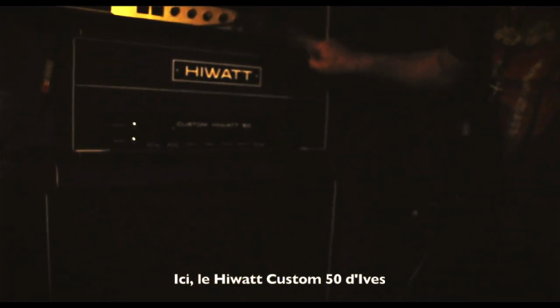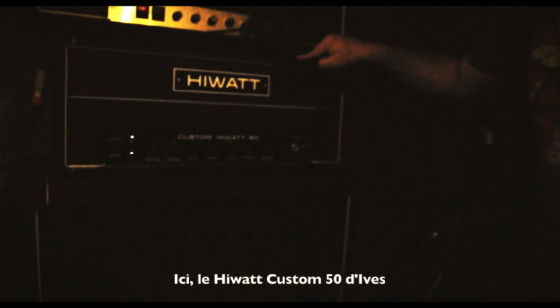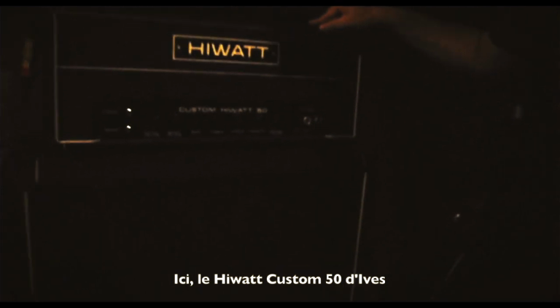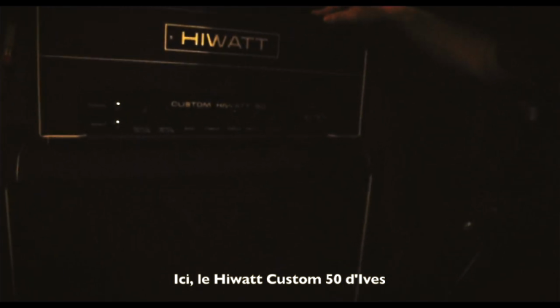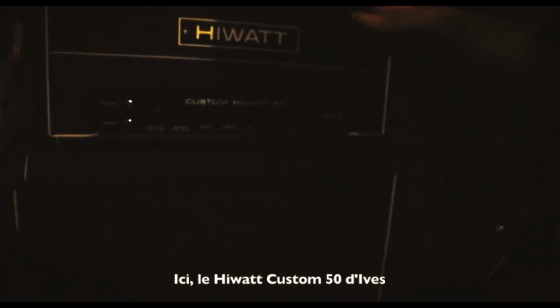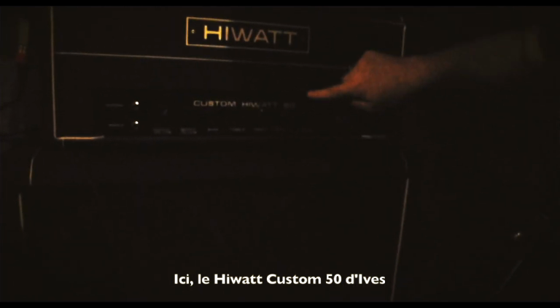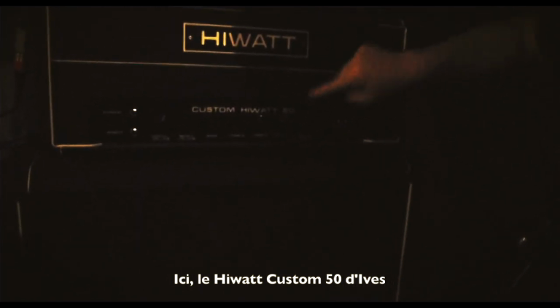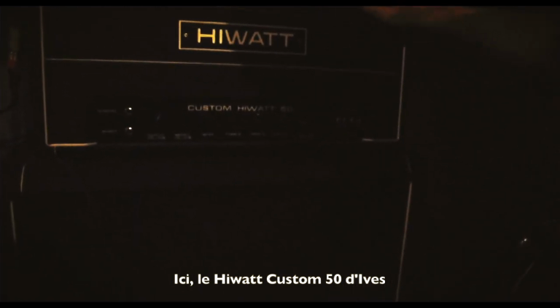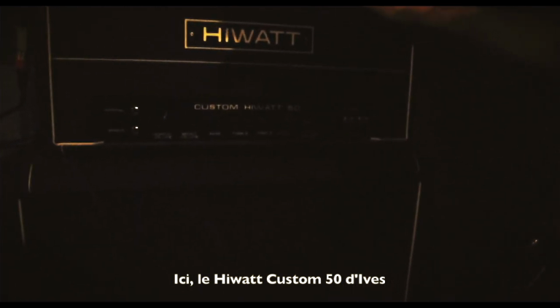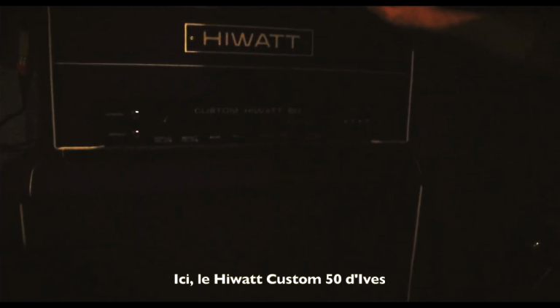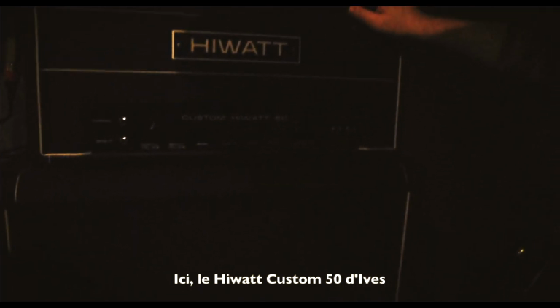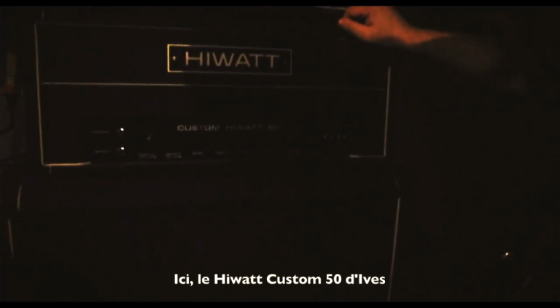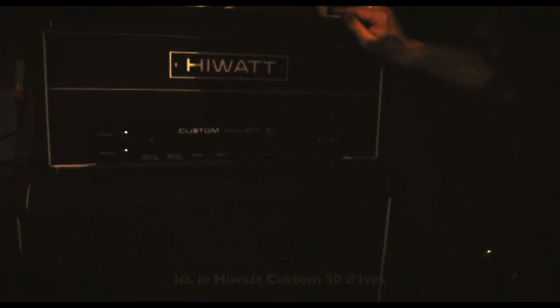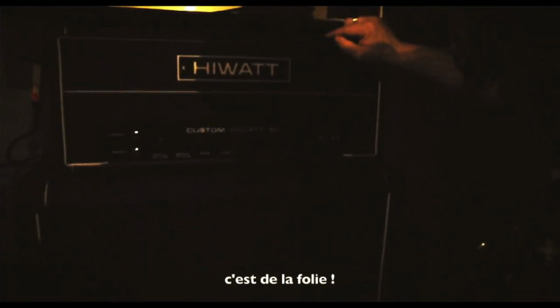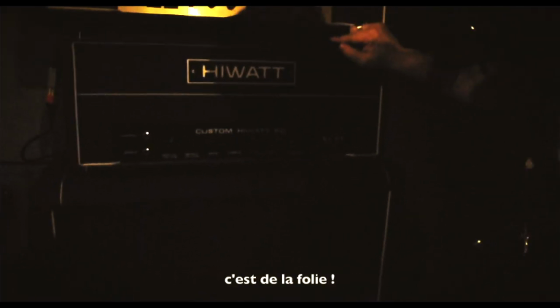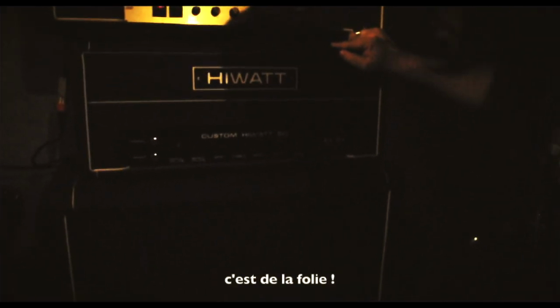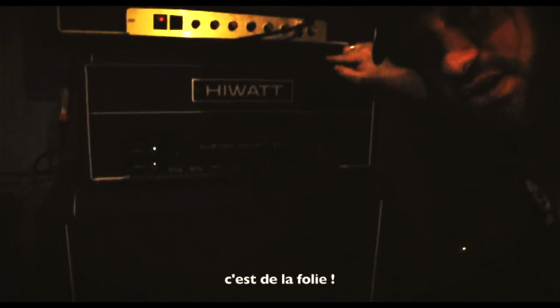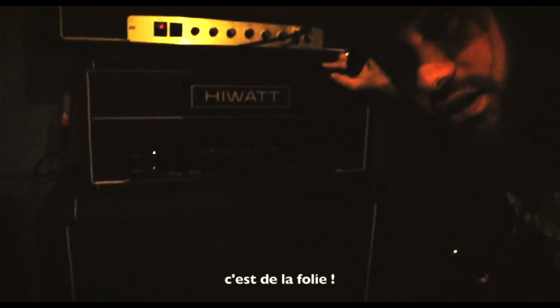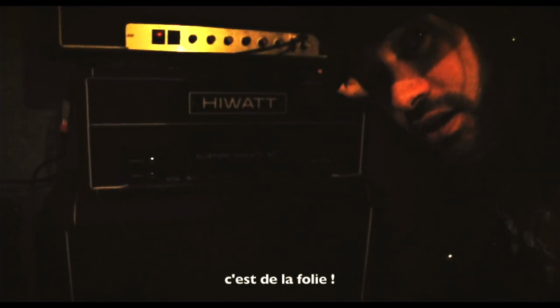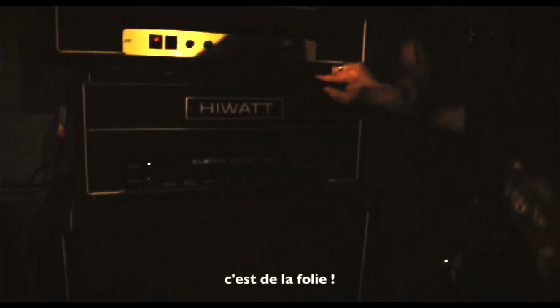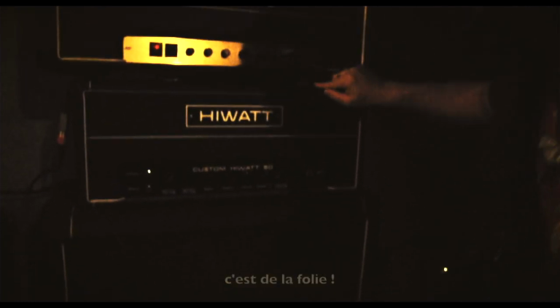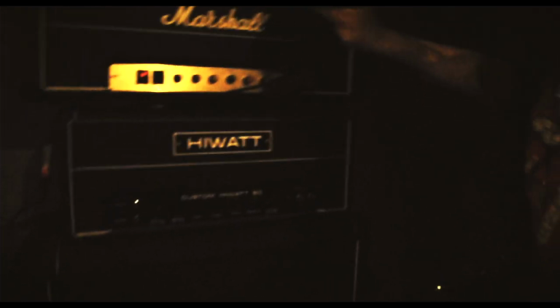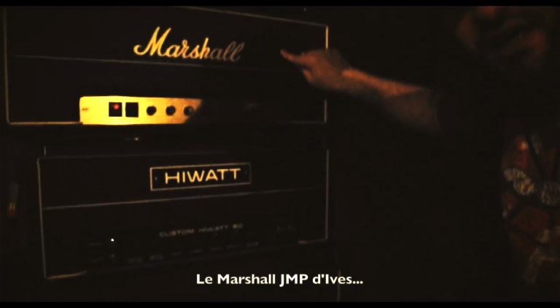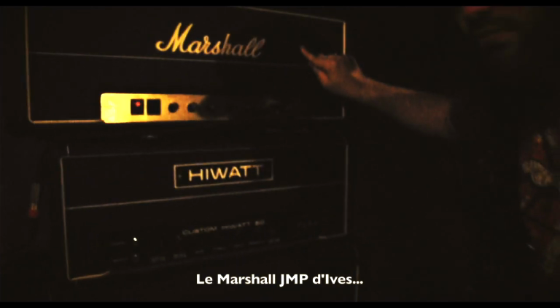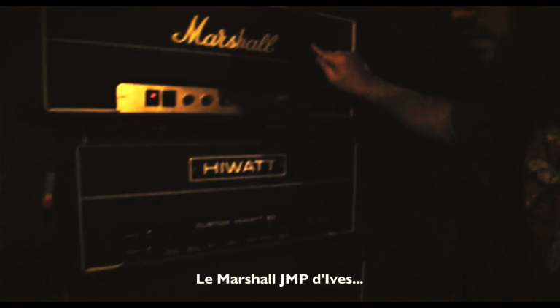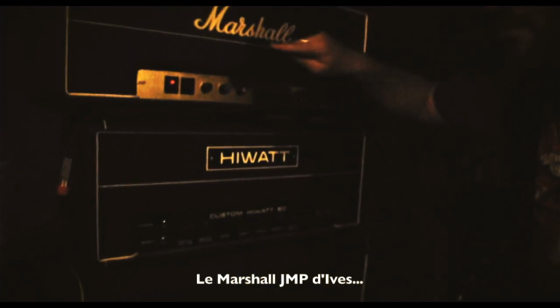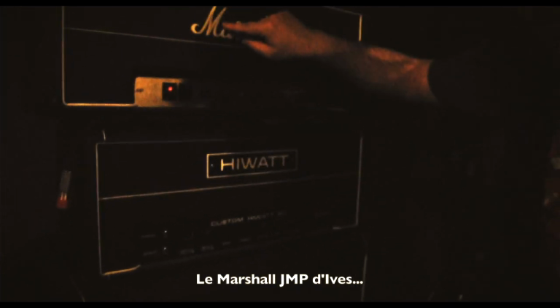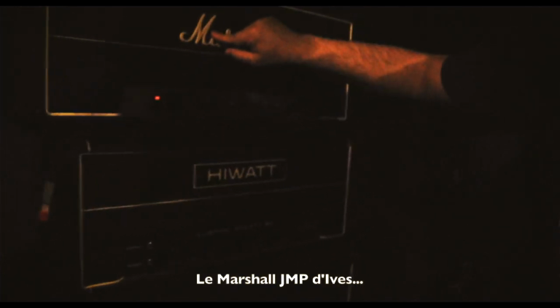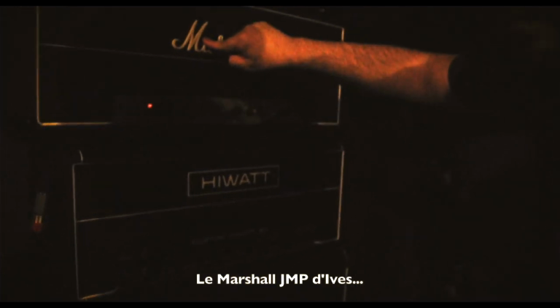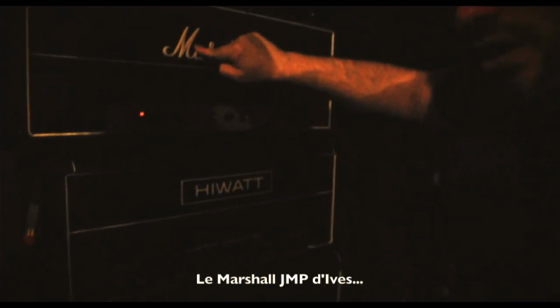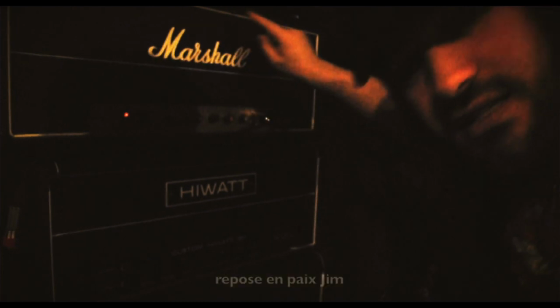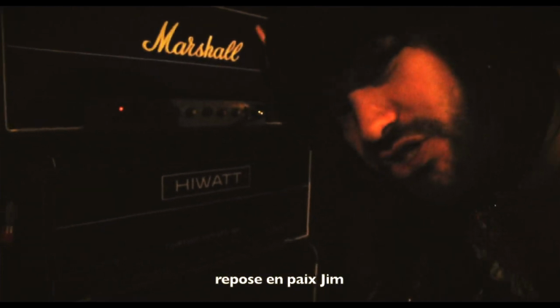Here's a Hiwa 50 Custom 50. That's Hives'. He's Marshall GMP — rest in peace, Jim.